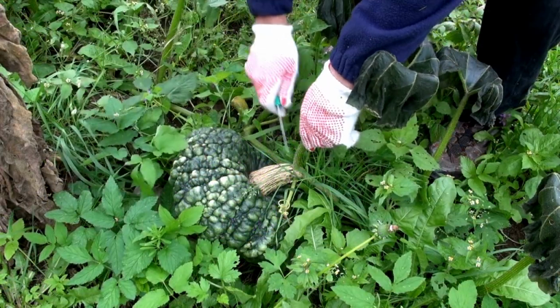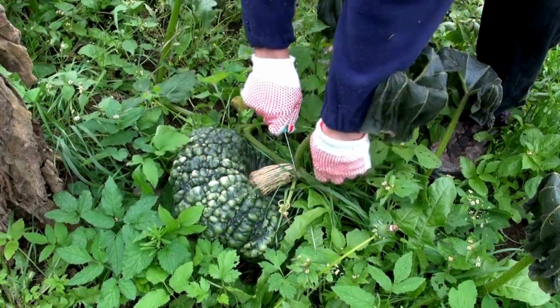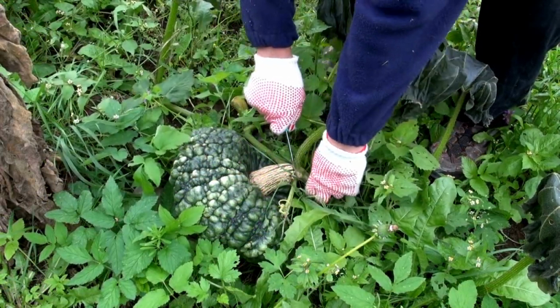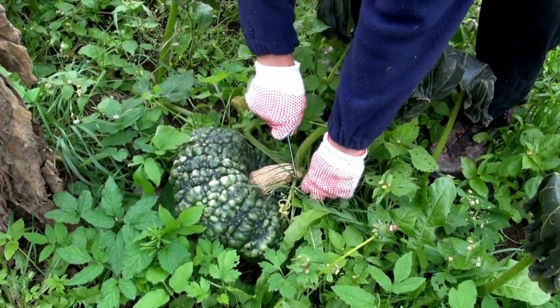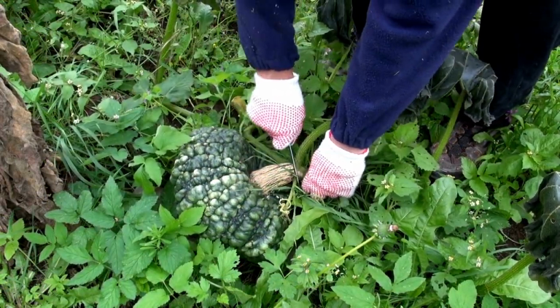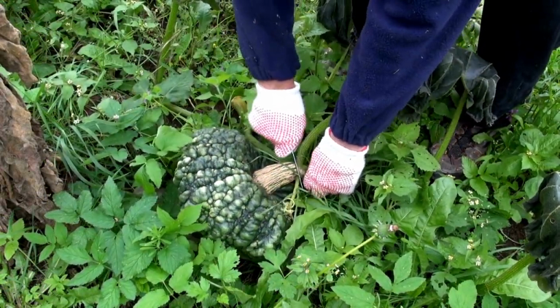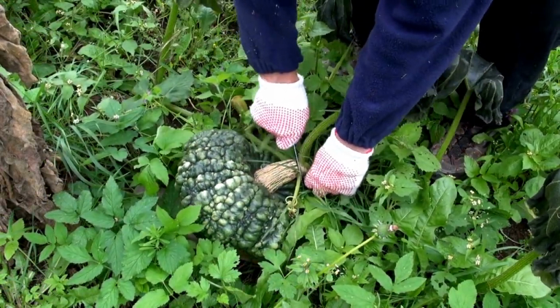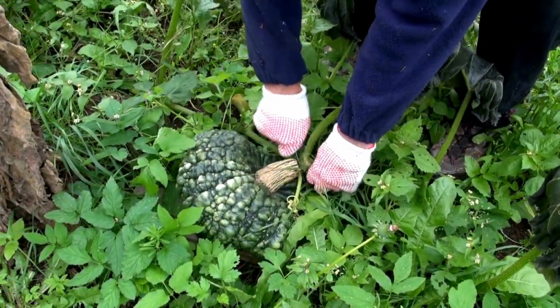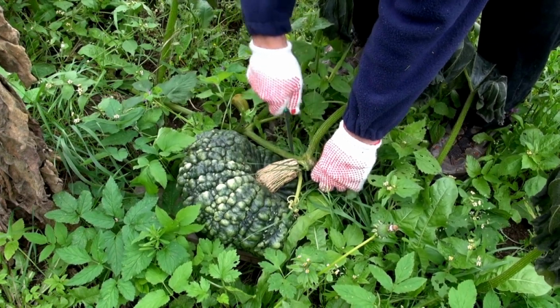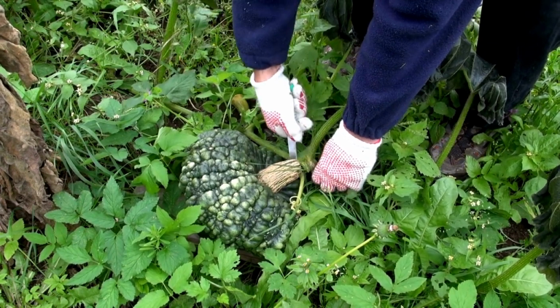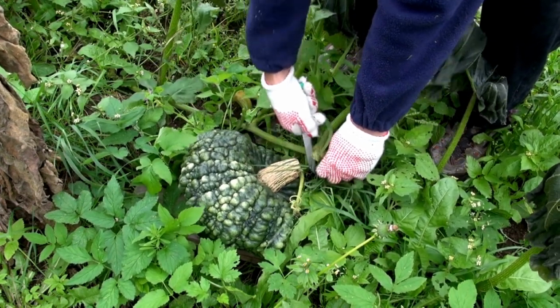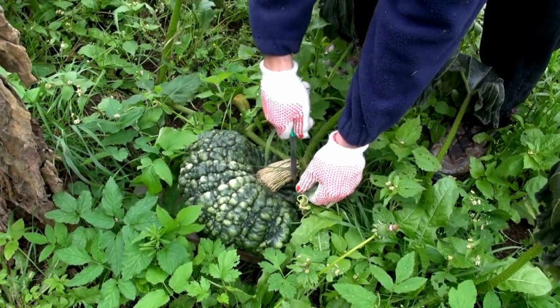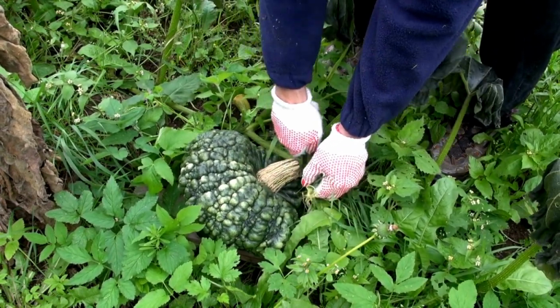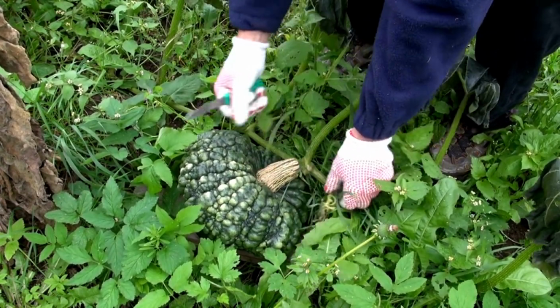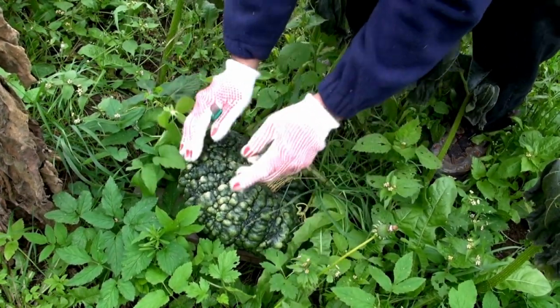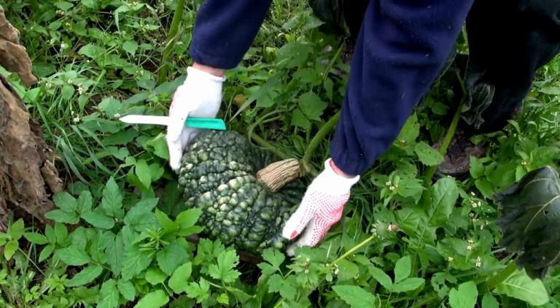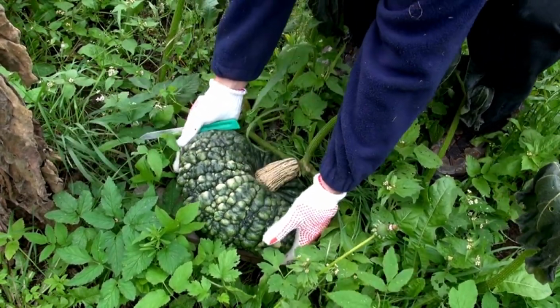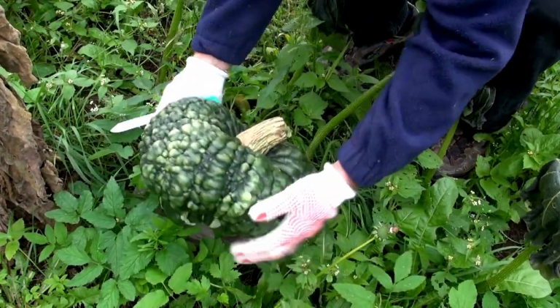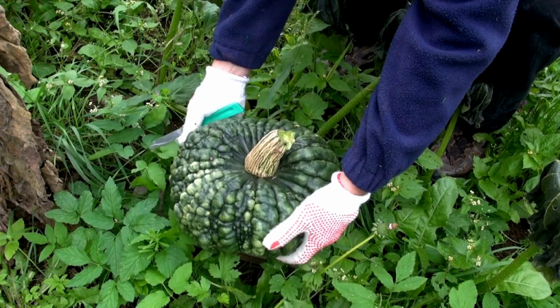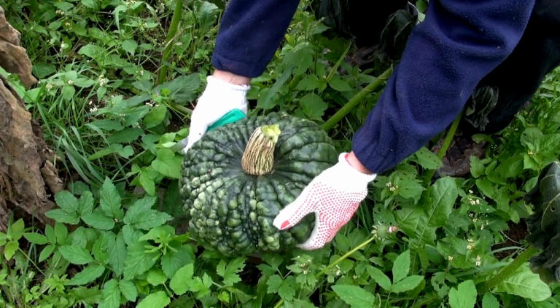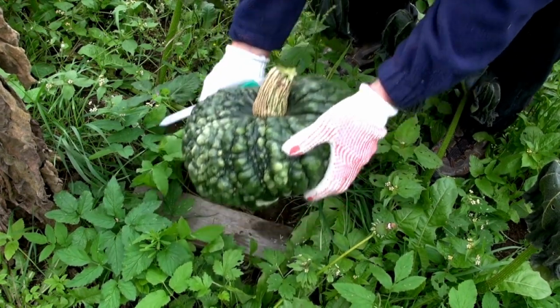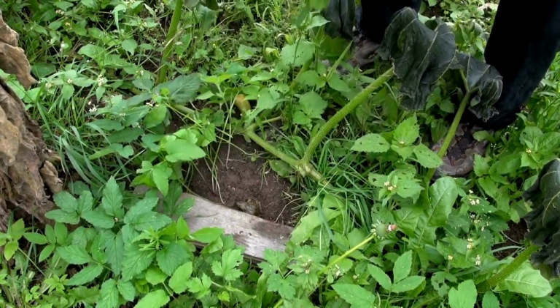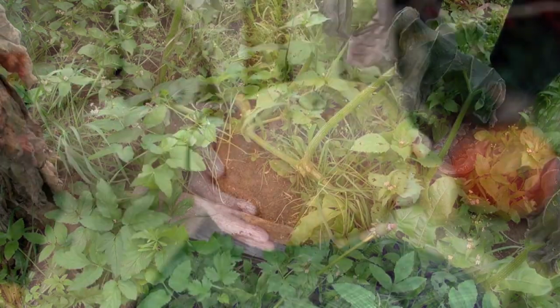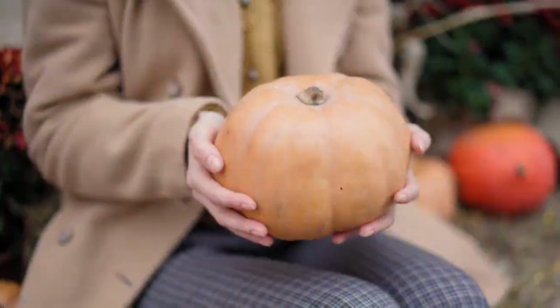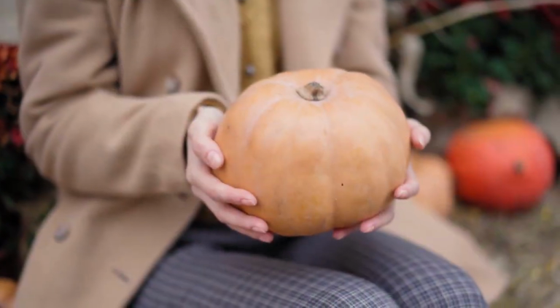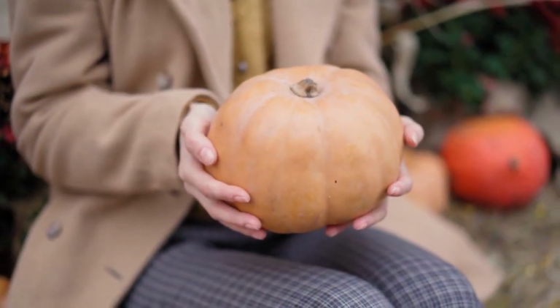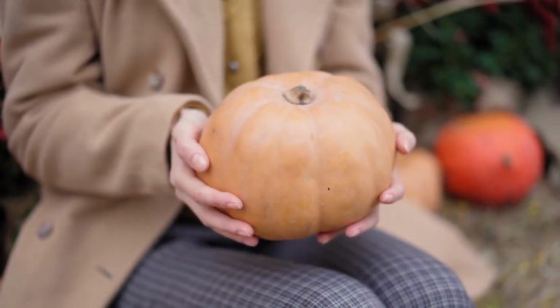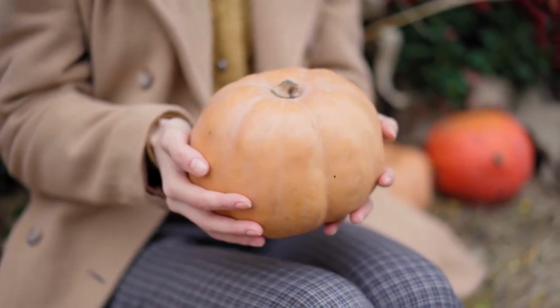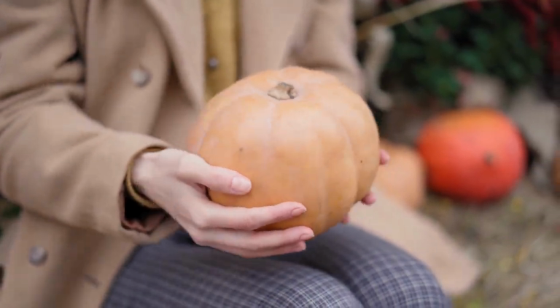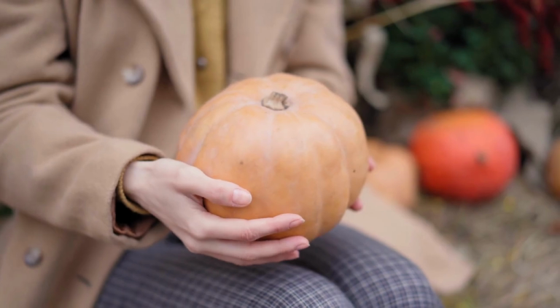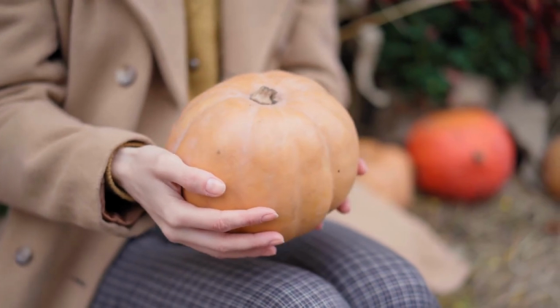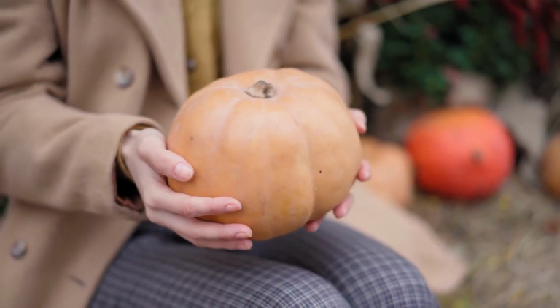Let's talk about how to harvest a pumpkin. Simply cut it off the vine with a sharp knife or secateurs, being careful not to tear it off as this can damage the fruit. Your goal is to keep your pumpkin as healthy as possible until you're ready to use it for cooking.